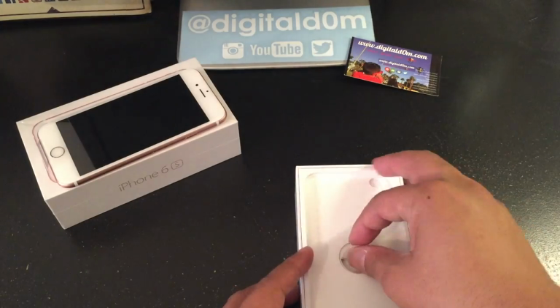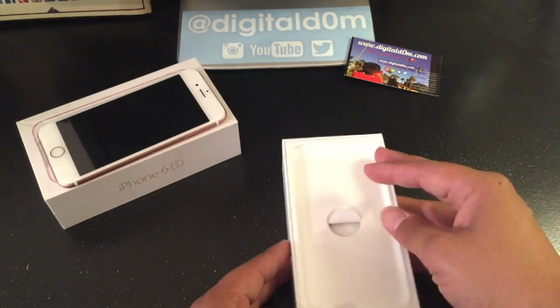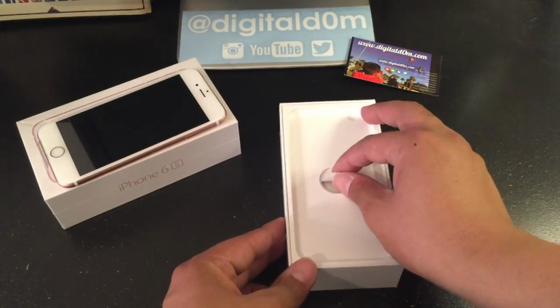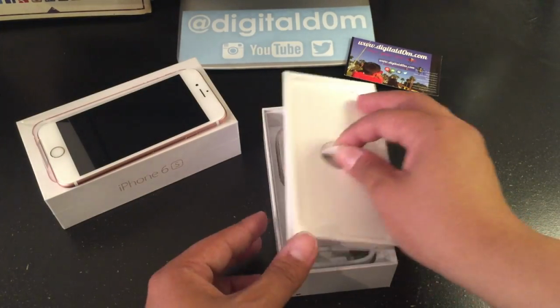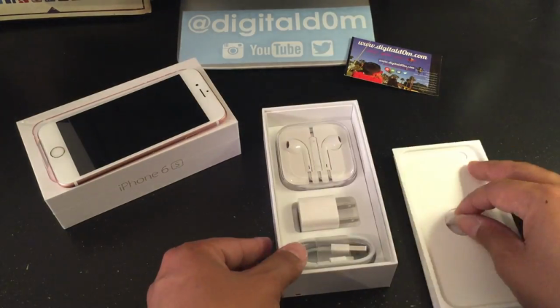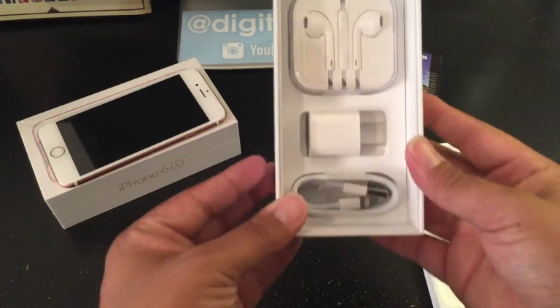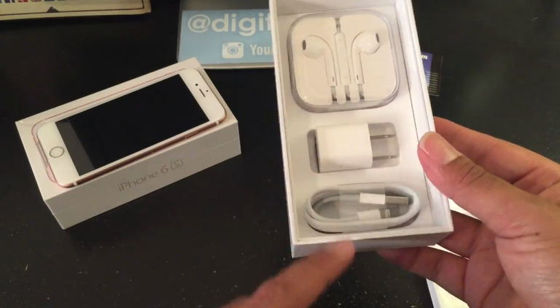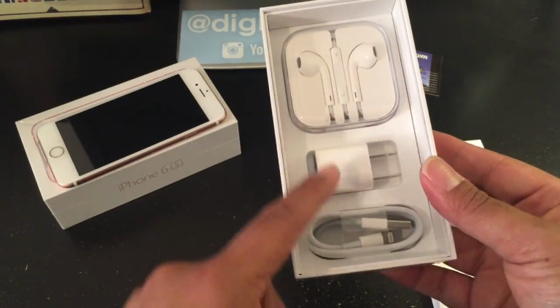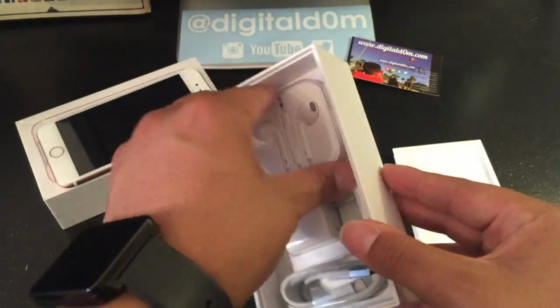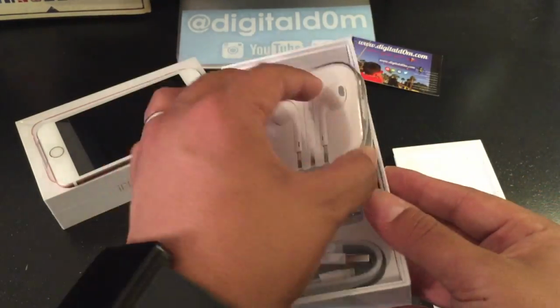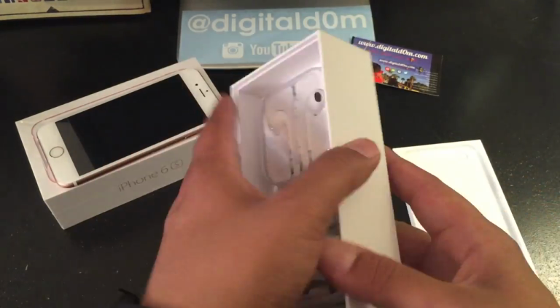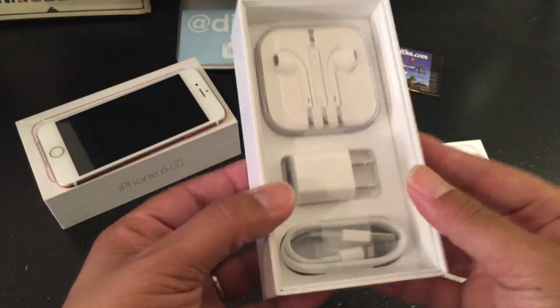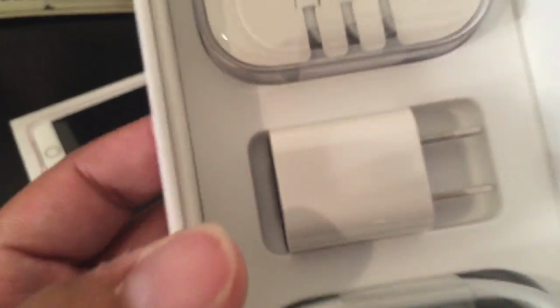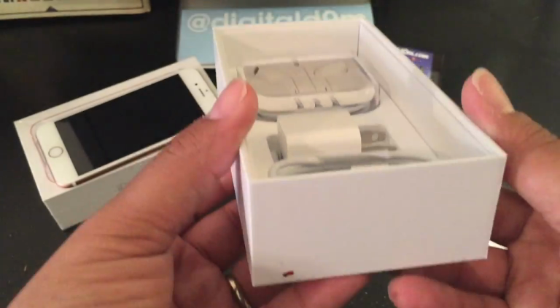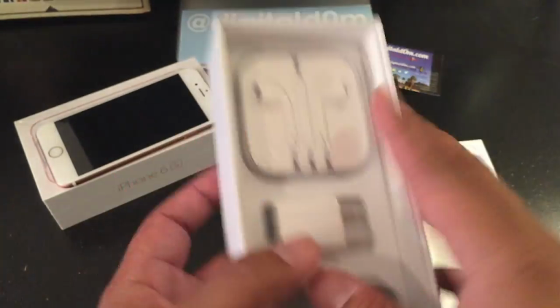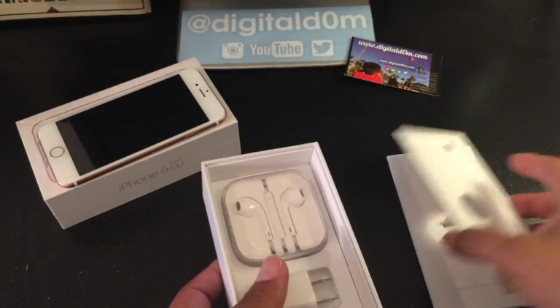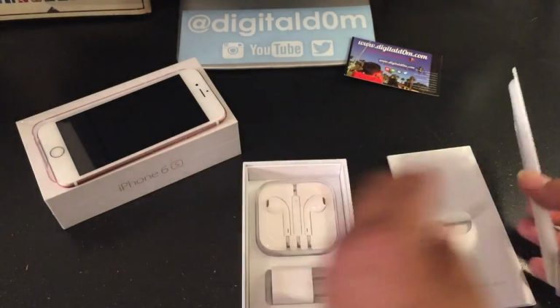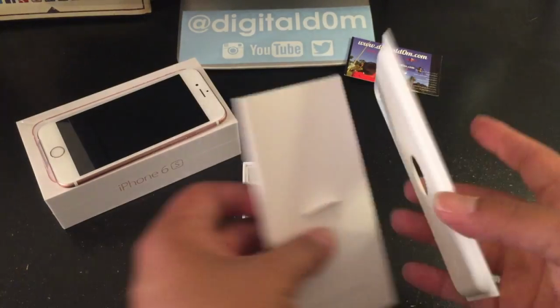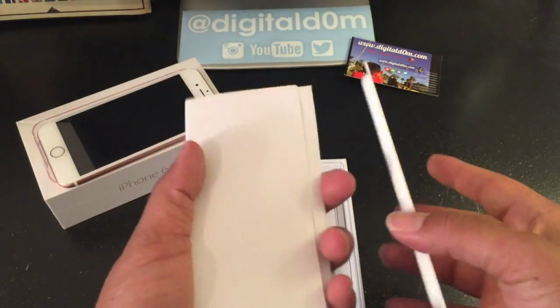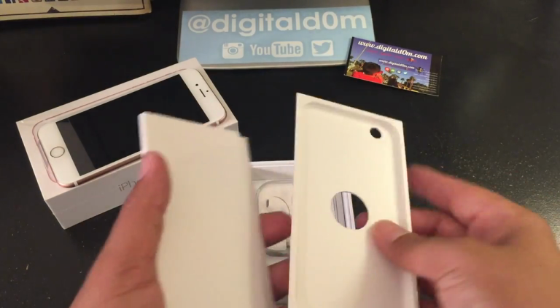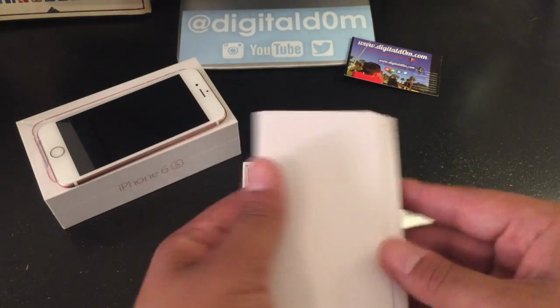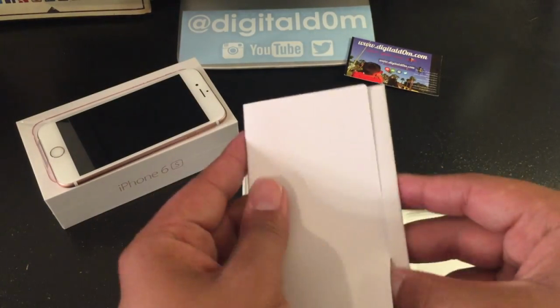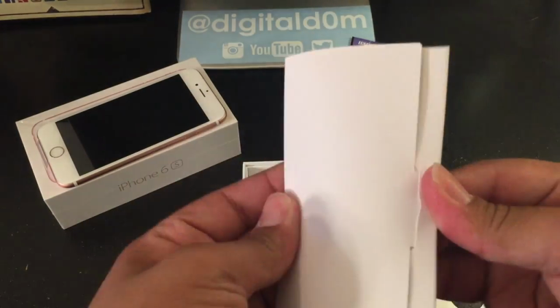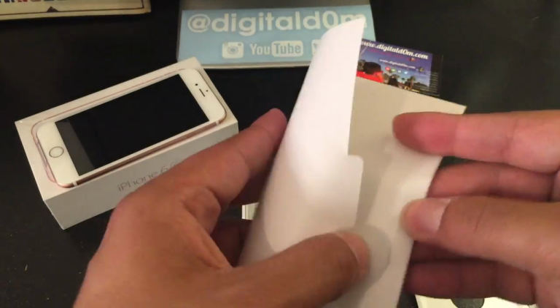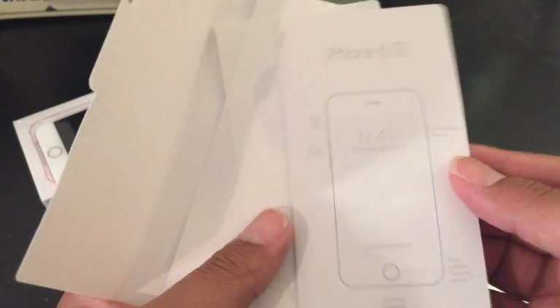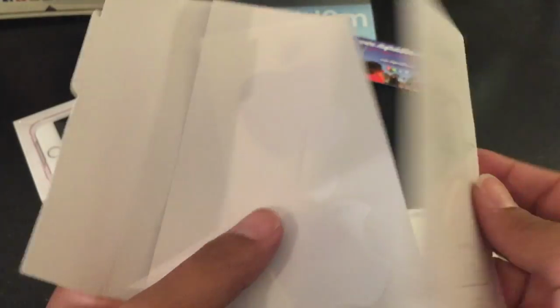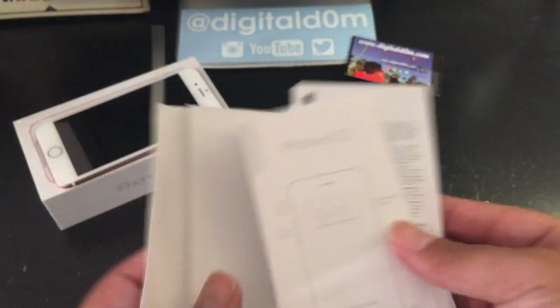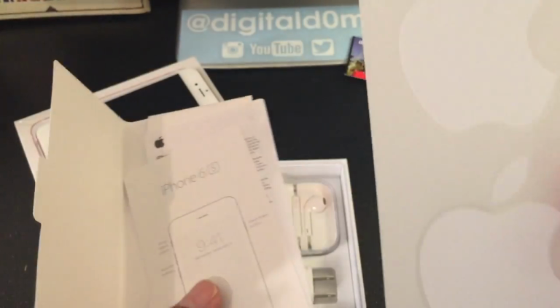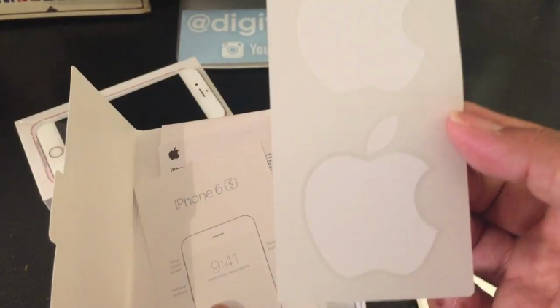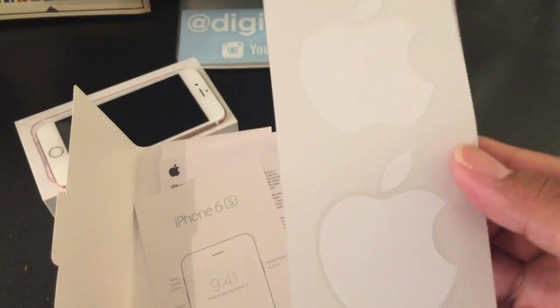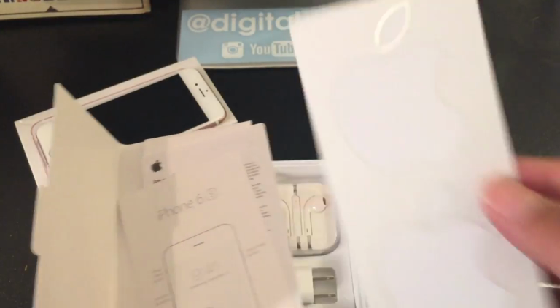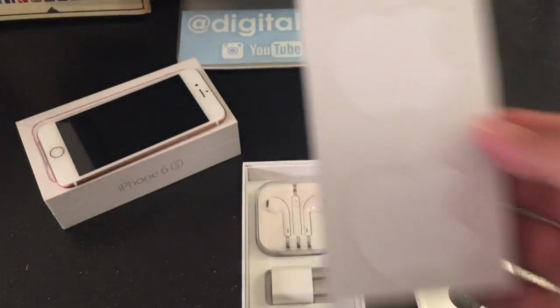Let's go ahead and get into the box. It does come with the power adapter, the earbuds, and just the normal stuff. And of course it comes with those Apple stickers once you get past the manual. So that's the unboxing and that's what comes with the iPhone 6s.